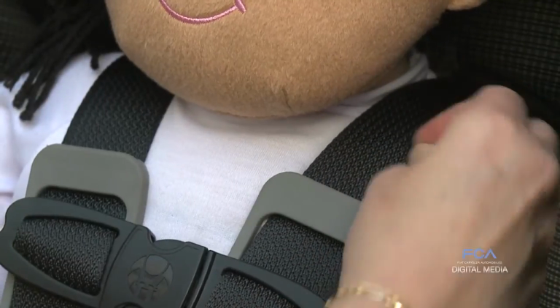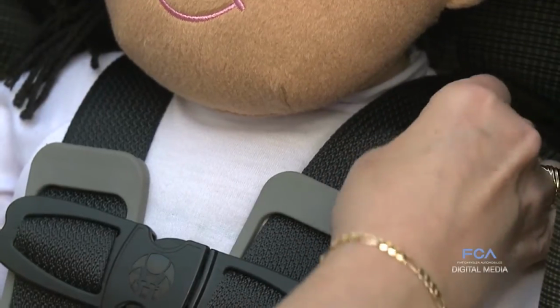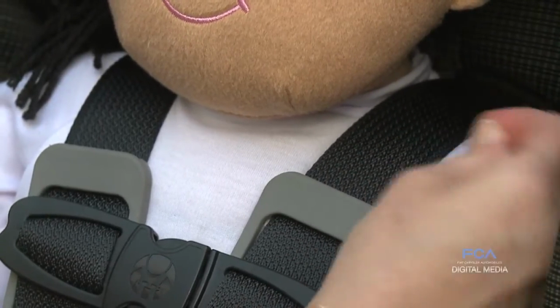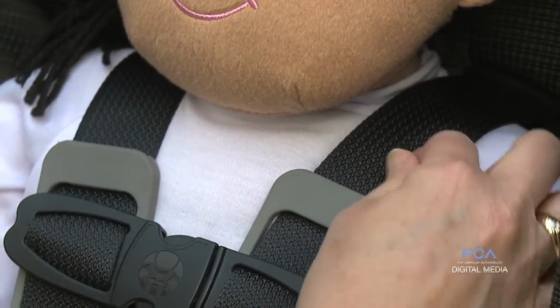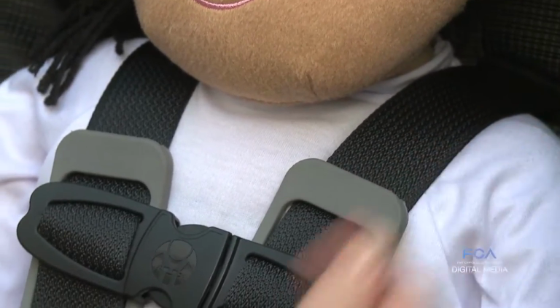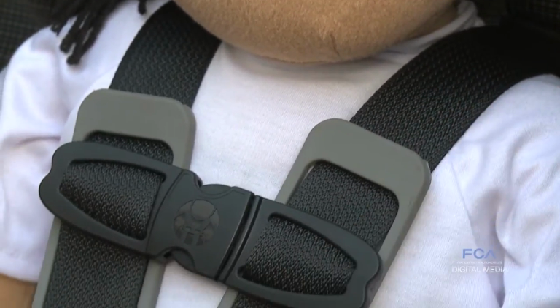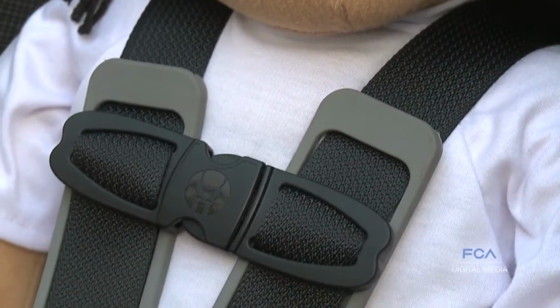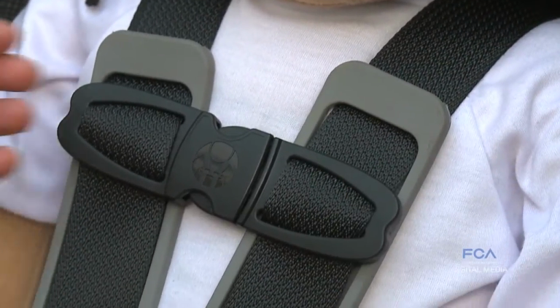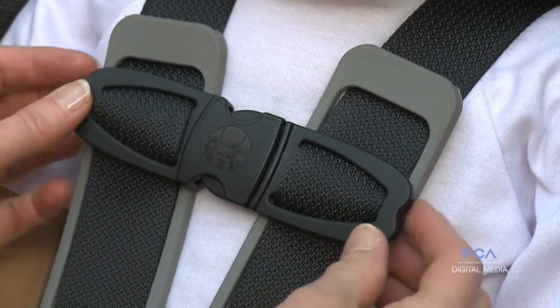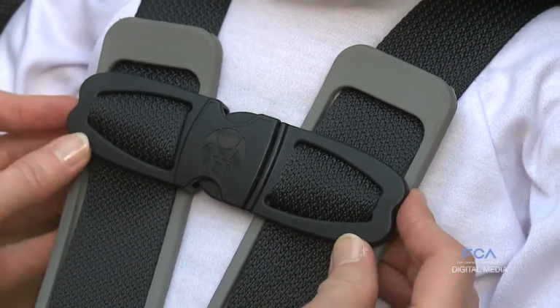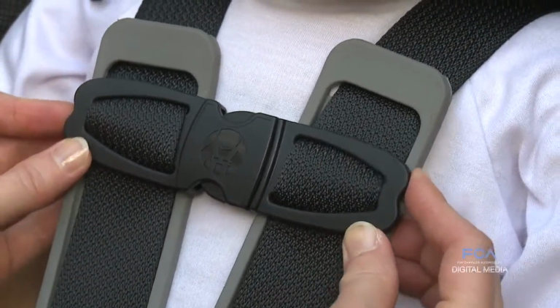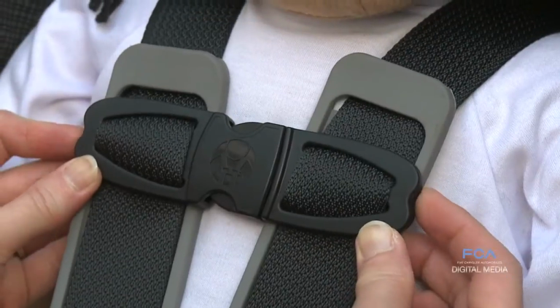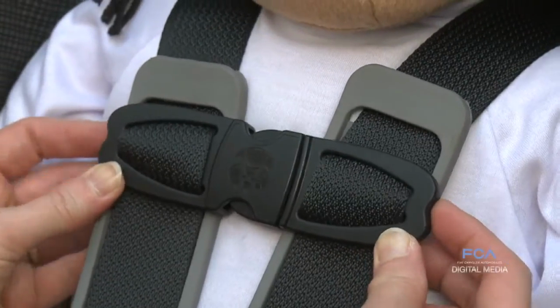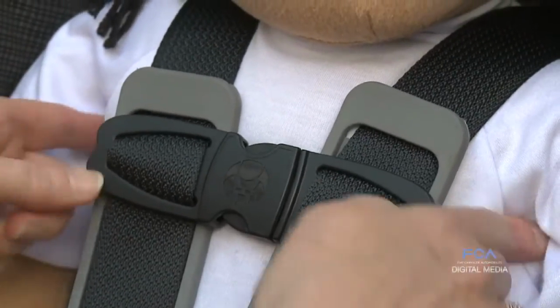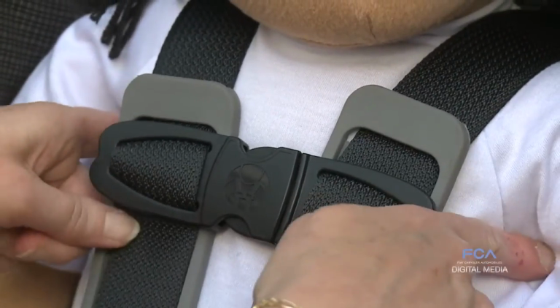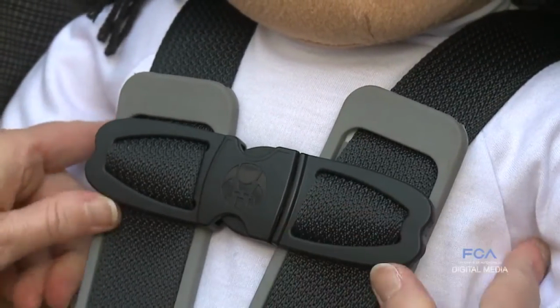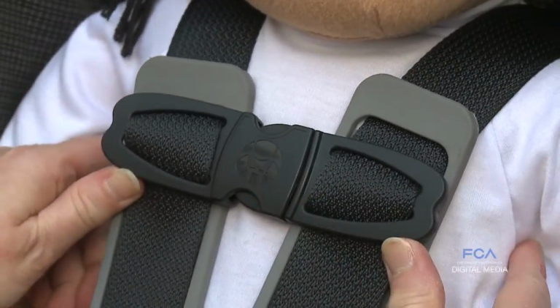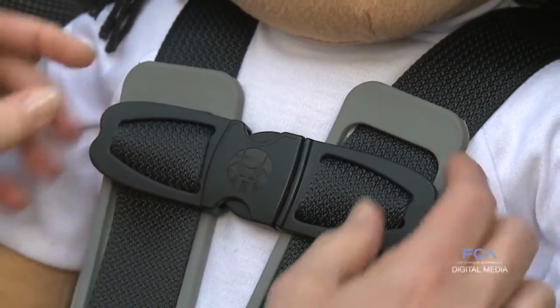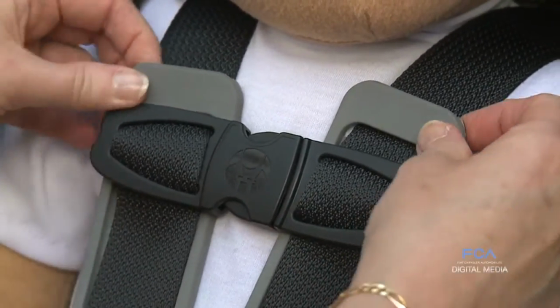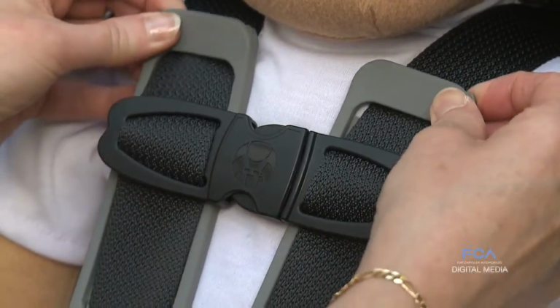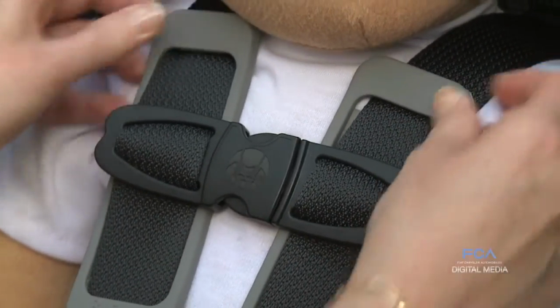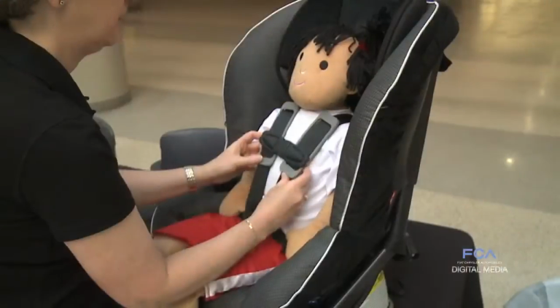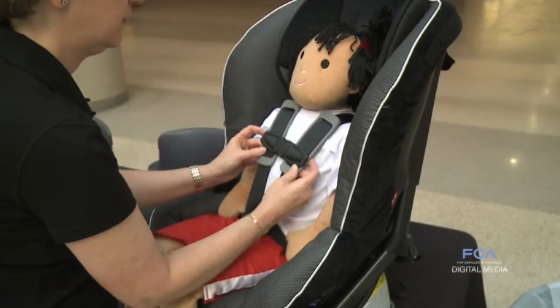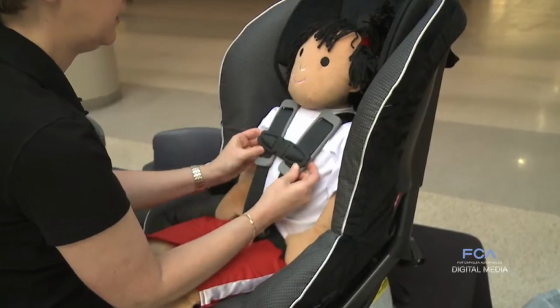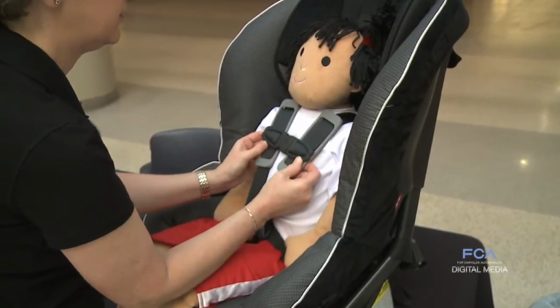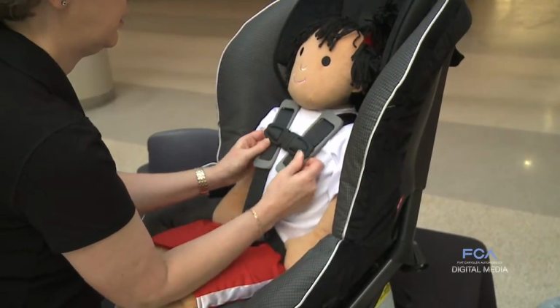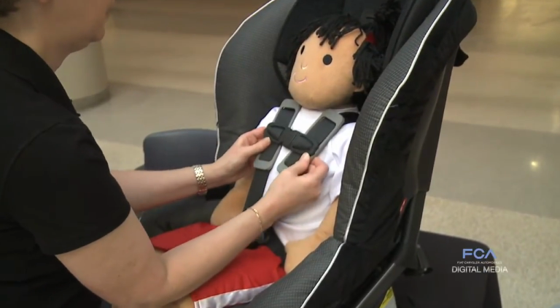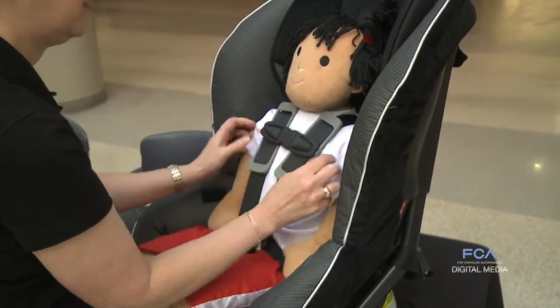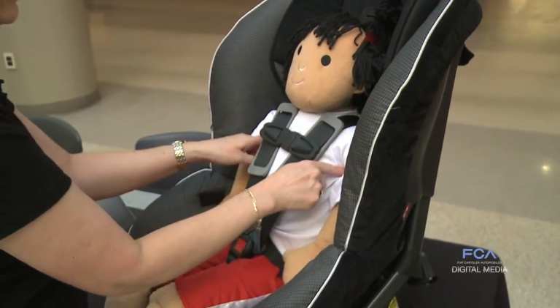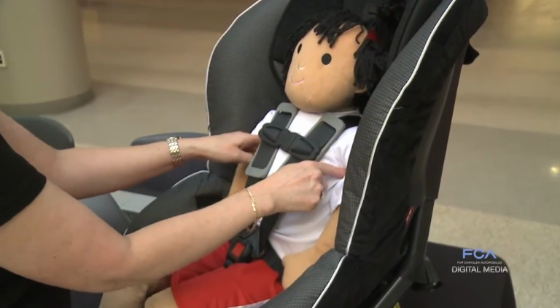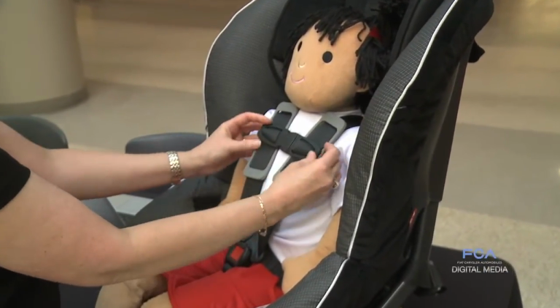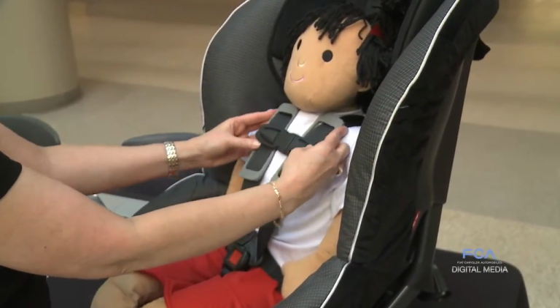The harness should be lying flat against the child, not twisted up. Harnesses do get twisted over time. And then the last part is that chest clip — it shouldn't be down on the child's belly. It should be at the armpit level to be properly positioned.